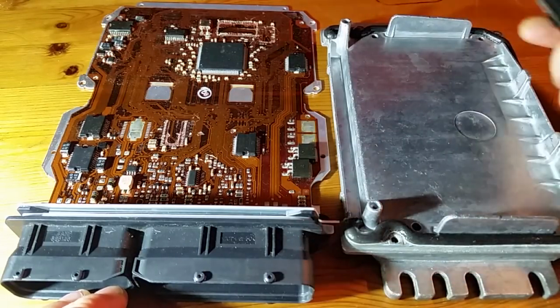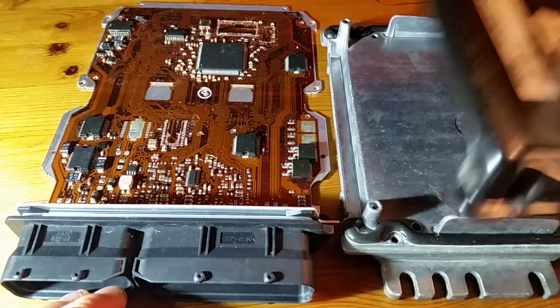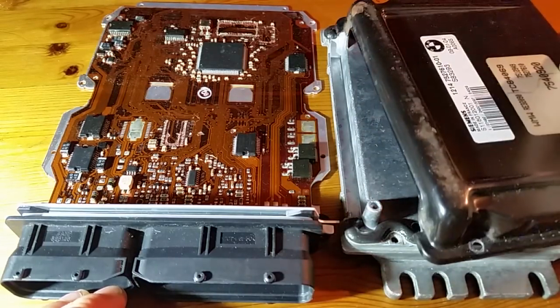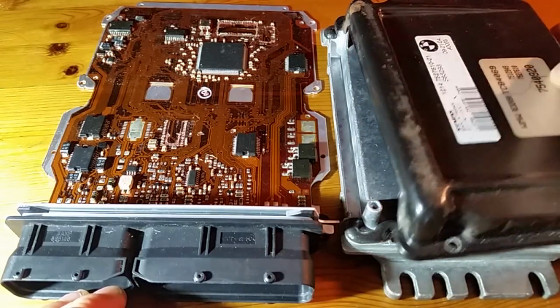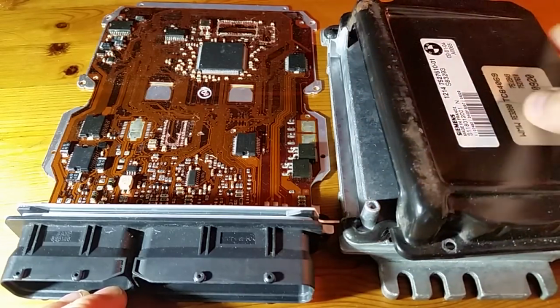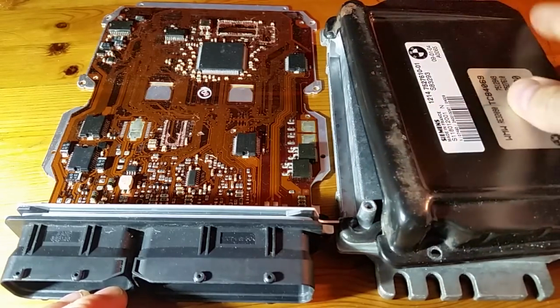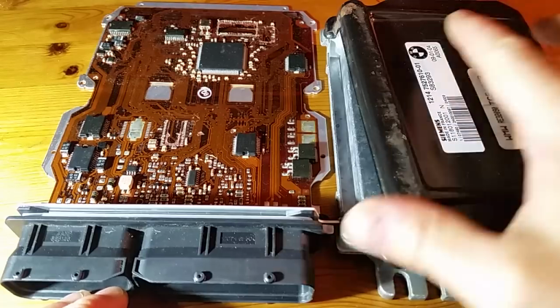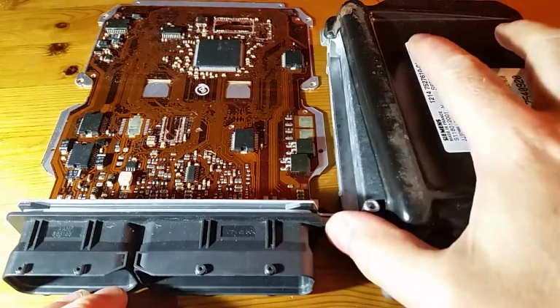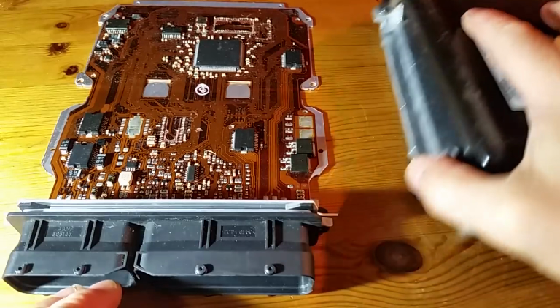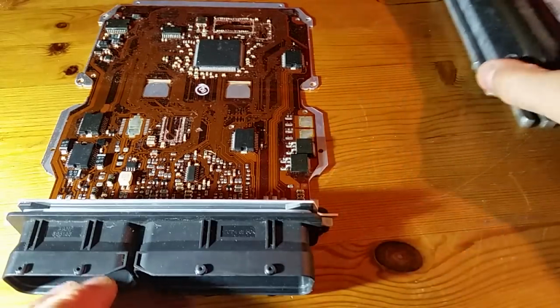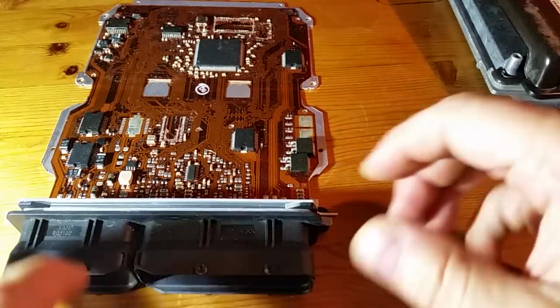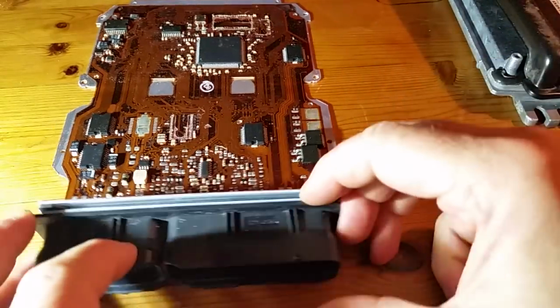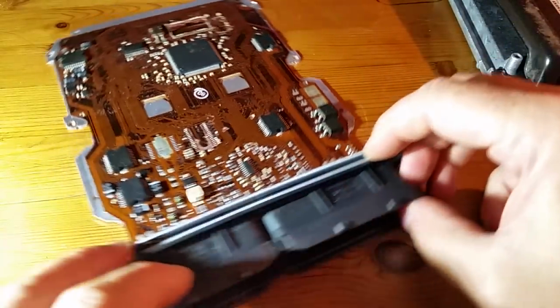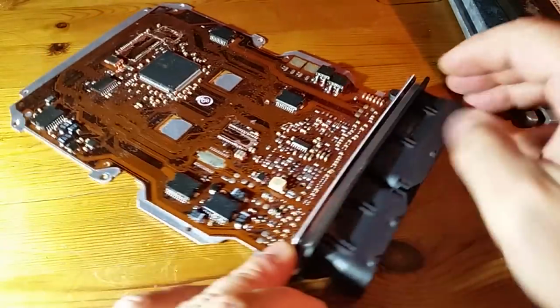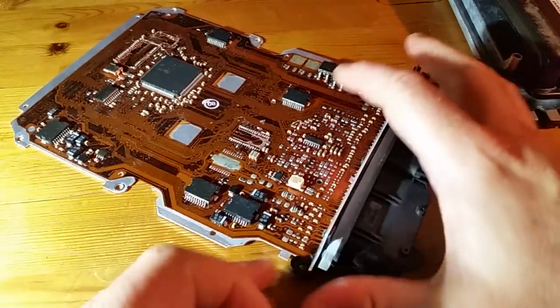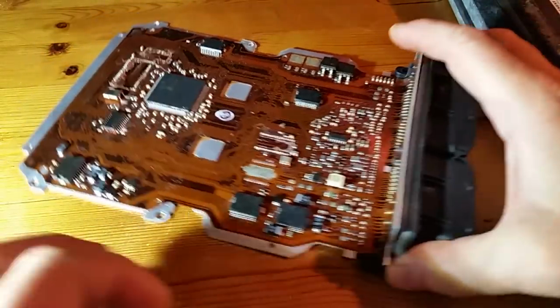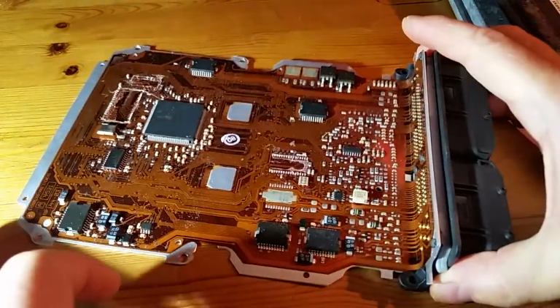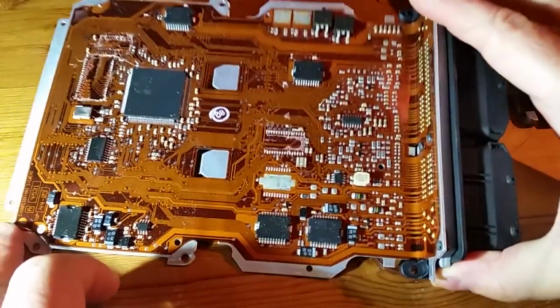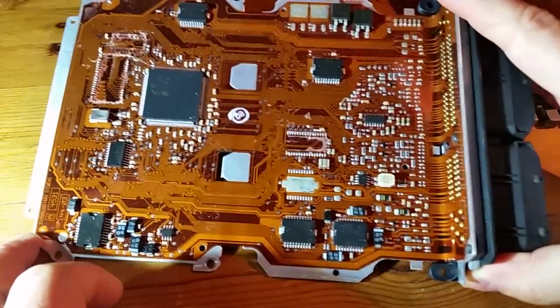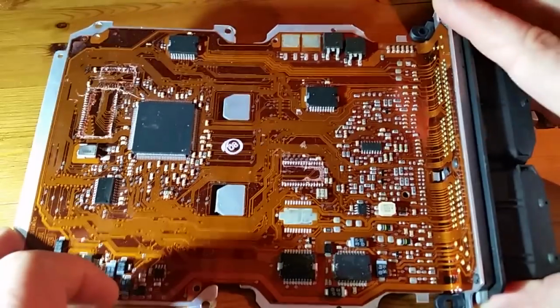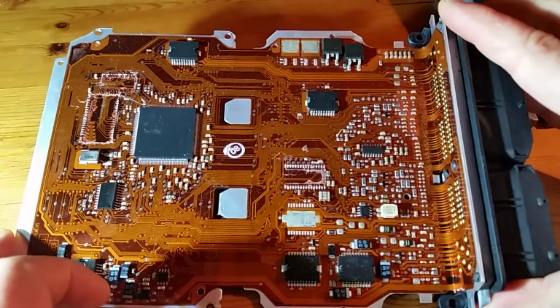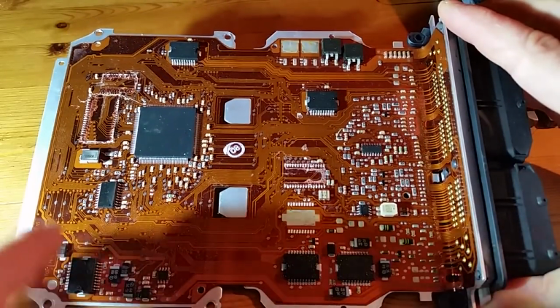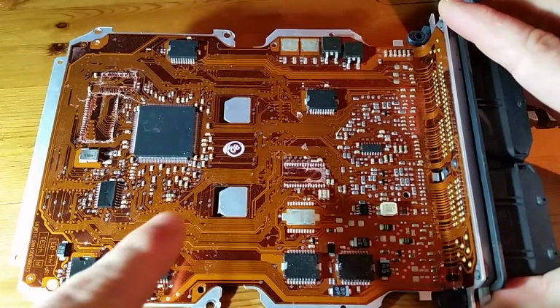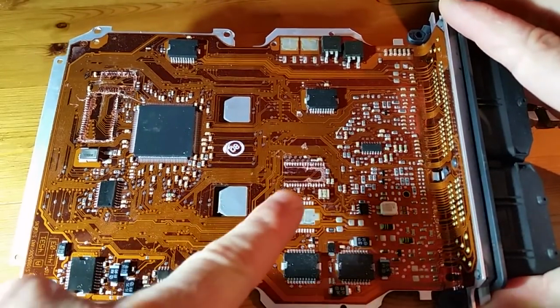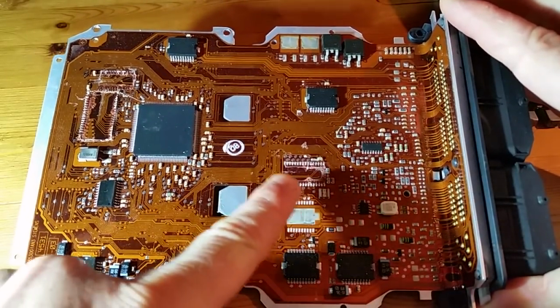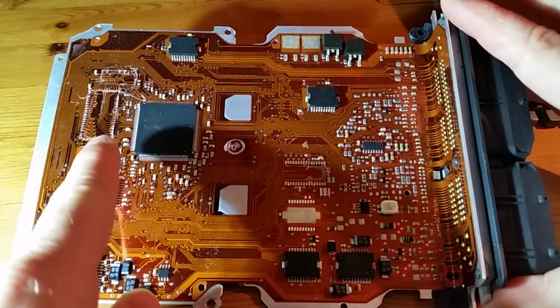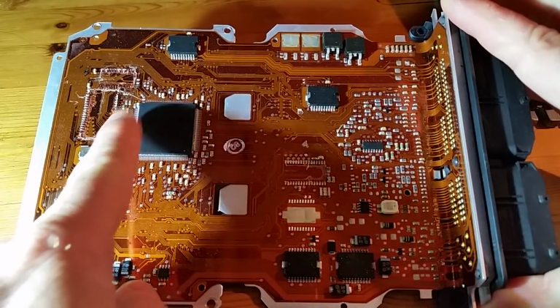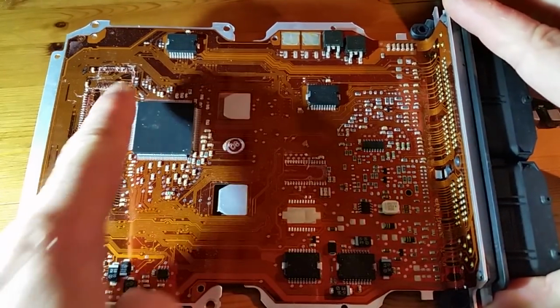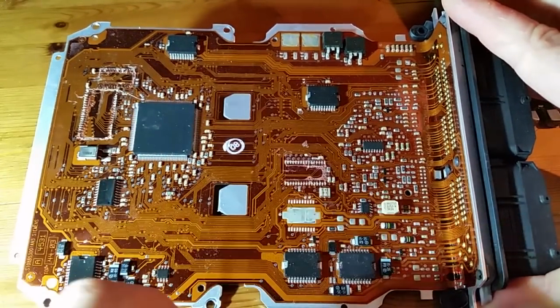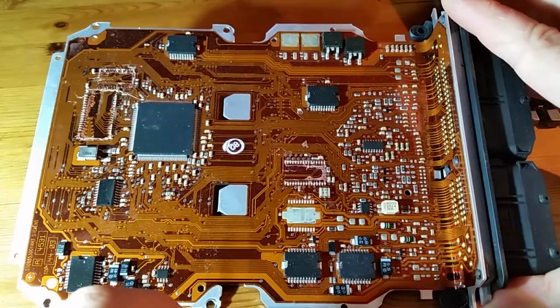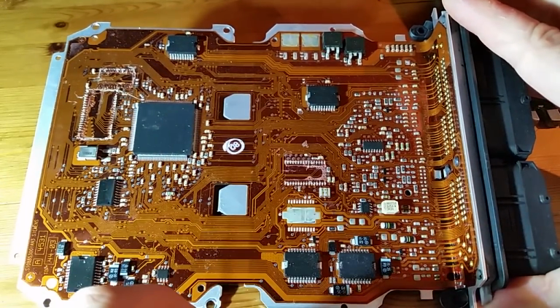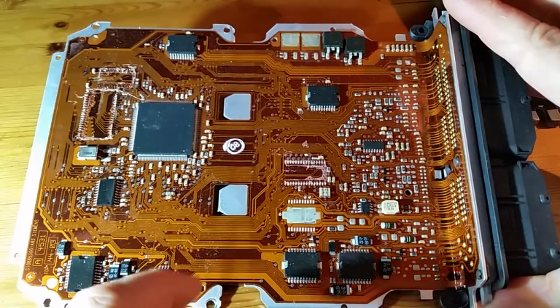I've taken it out of the case already — that's the case, so I can put that out of the way now. This is the internals of the ECU. I've taken a few of the chips off, and these are the chips which I'm going to be taking a look at. This is the main microcontroller which does all the engine management stuff.